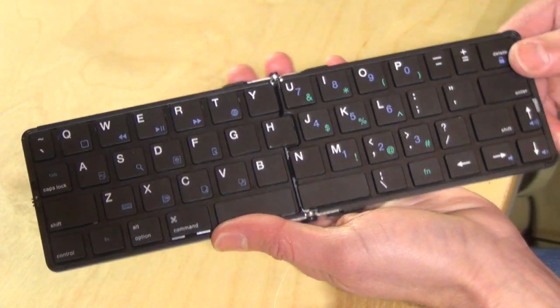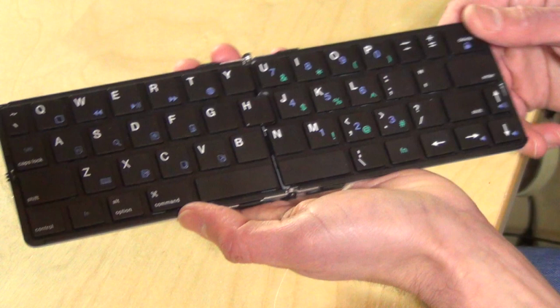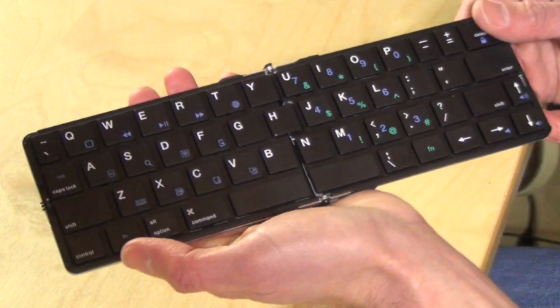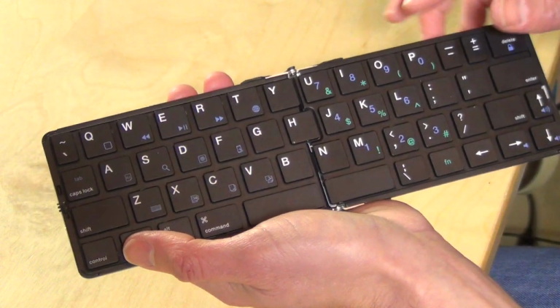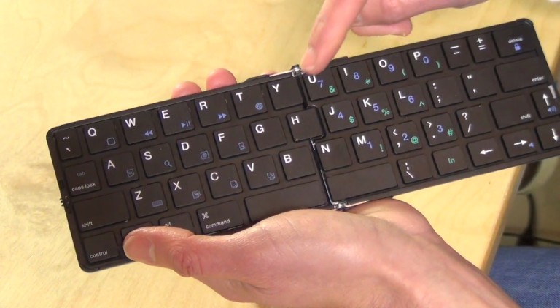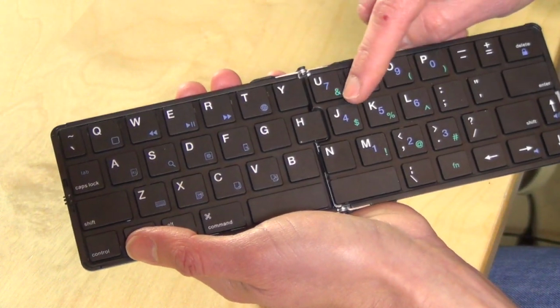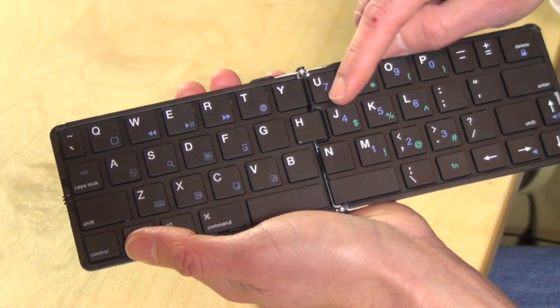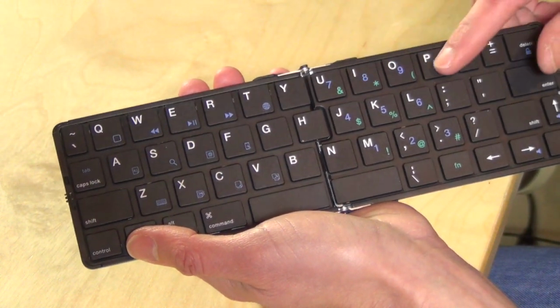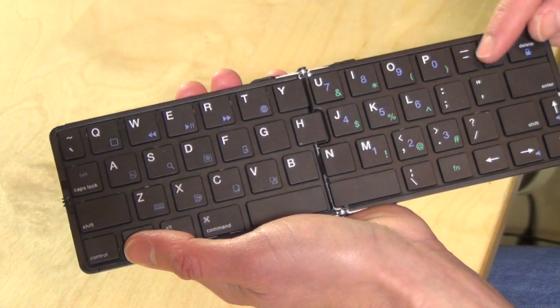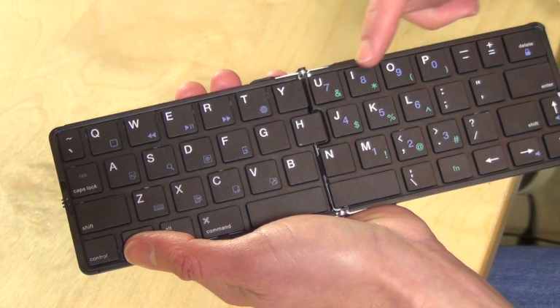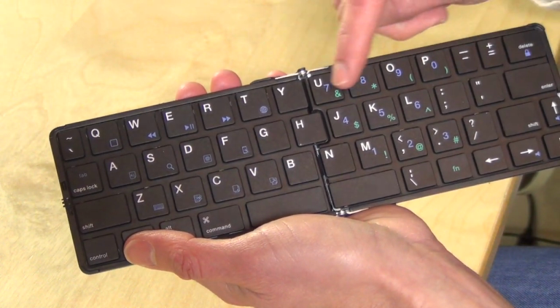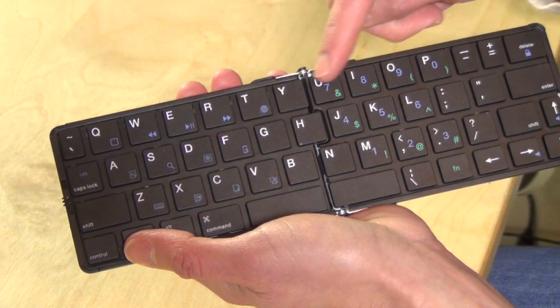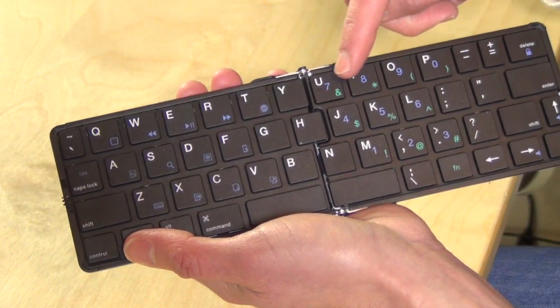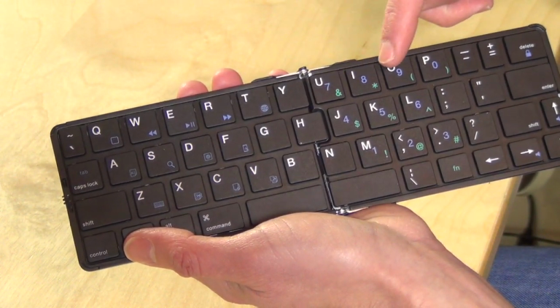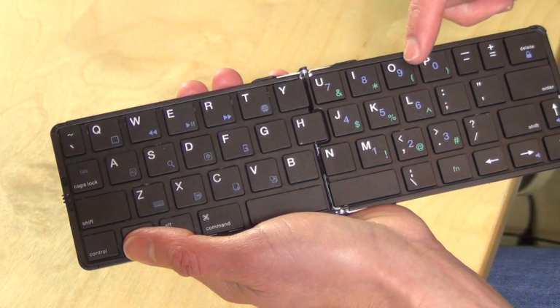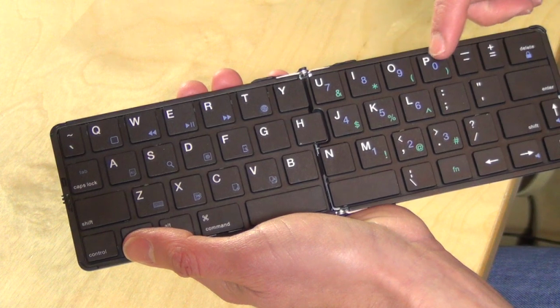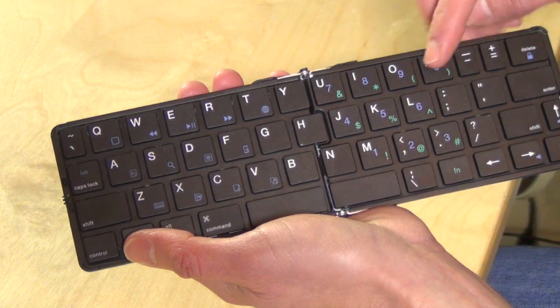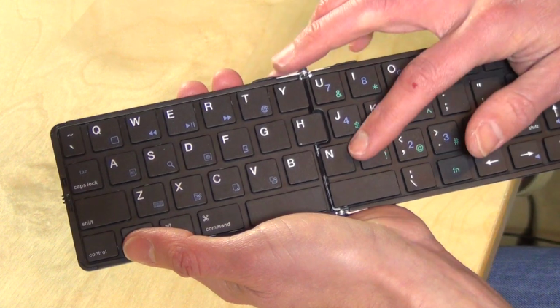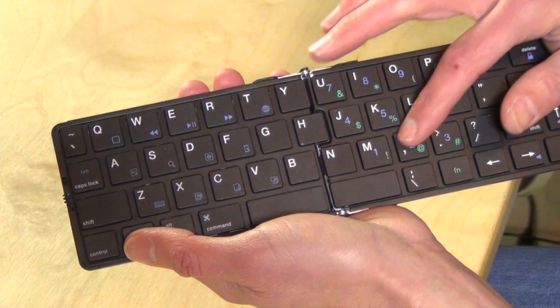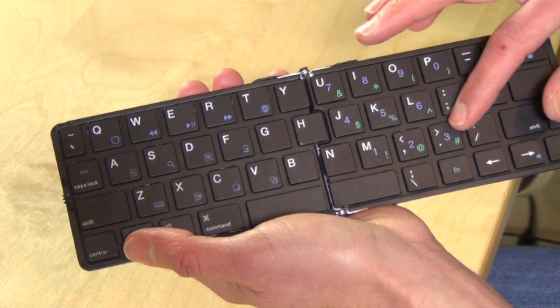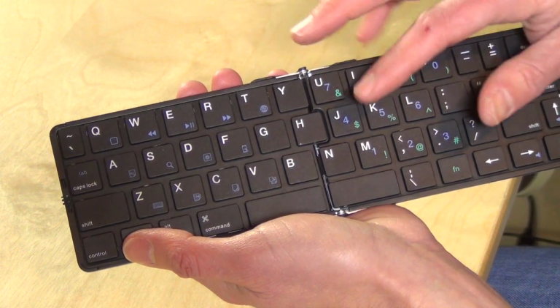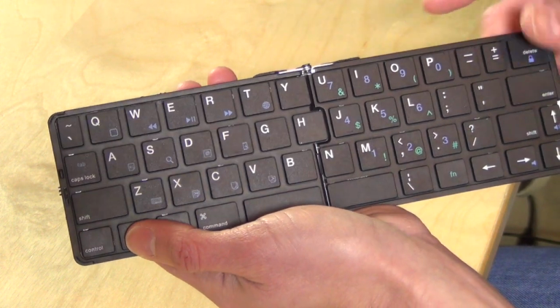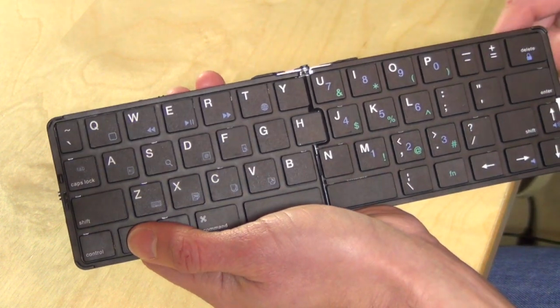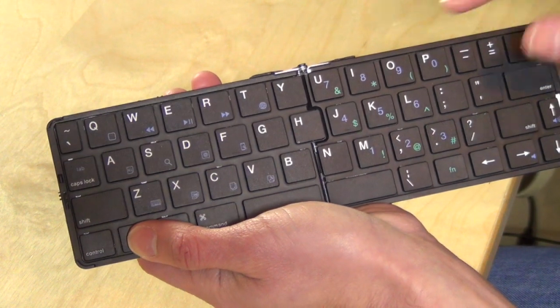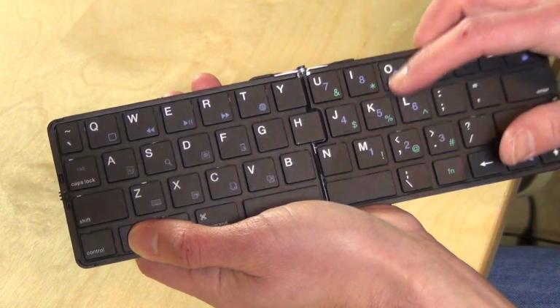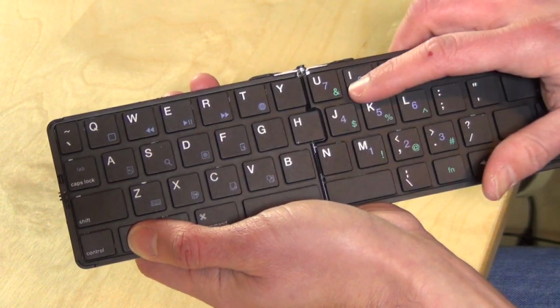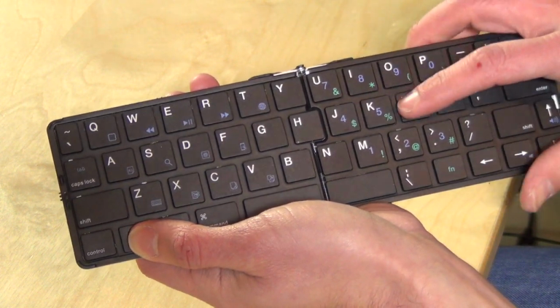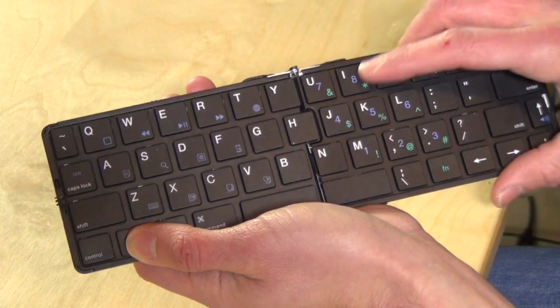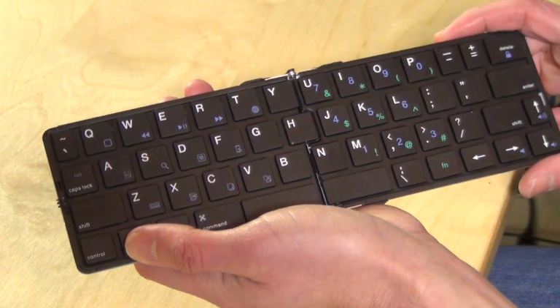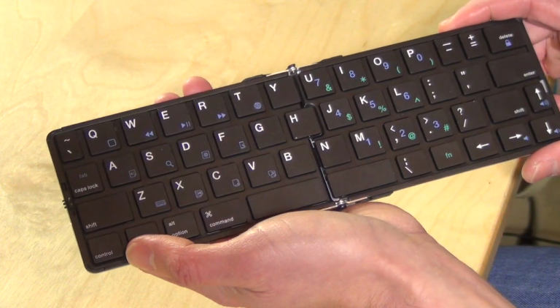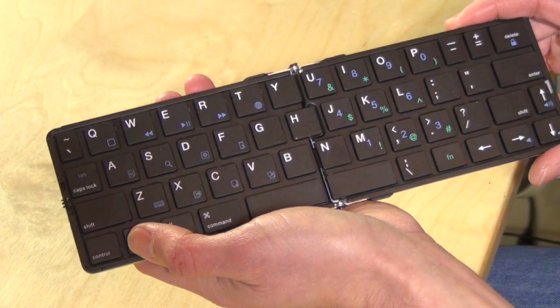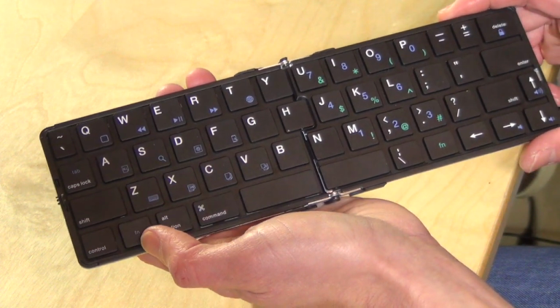What they have done is move the numbers into the other keys, so you can see they kind of go across the U, I, O, and P and then down this way, so you have to hit the function button and then hit the right key.